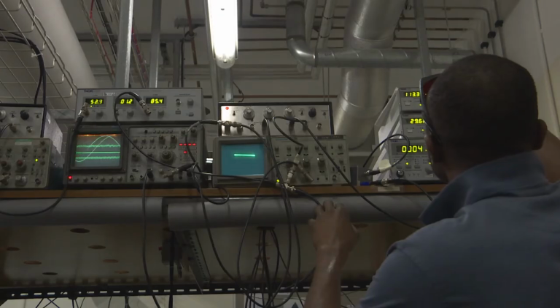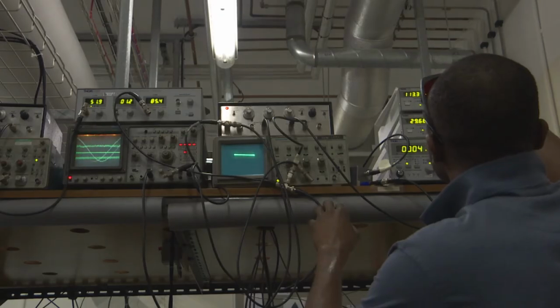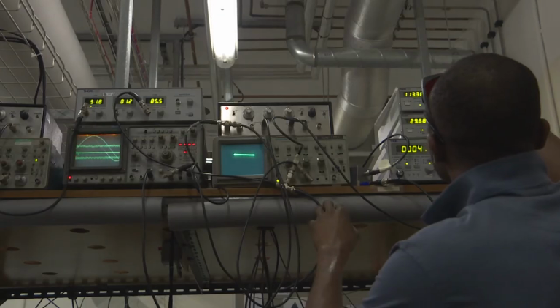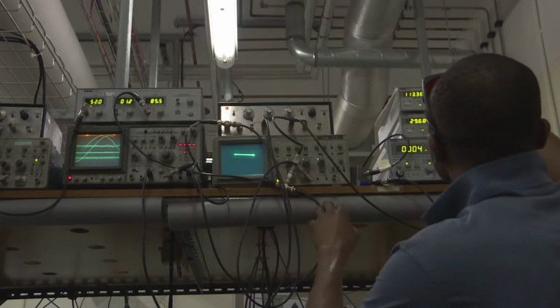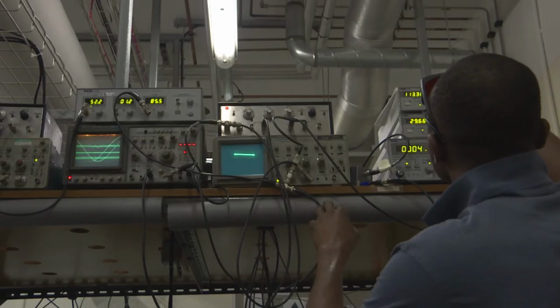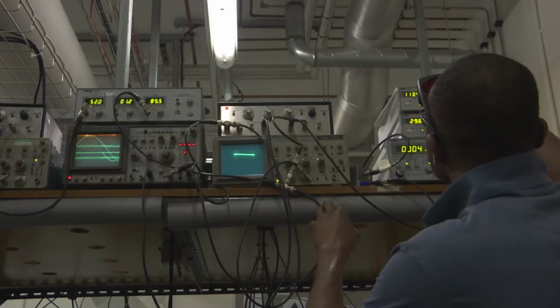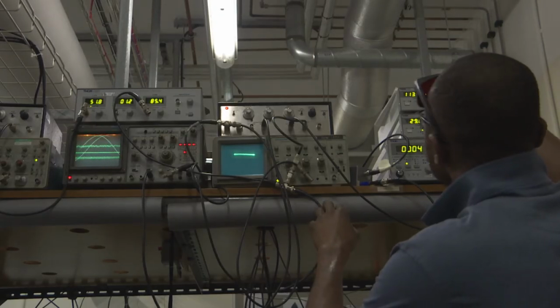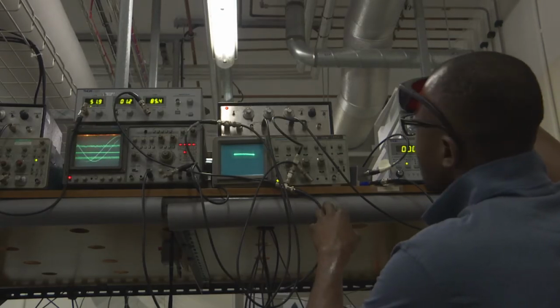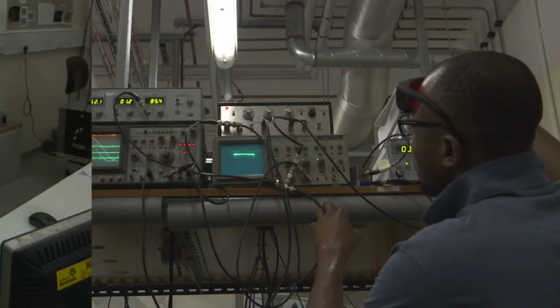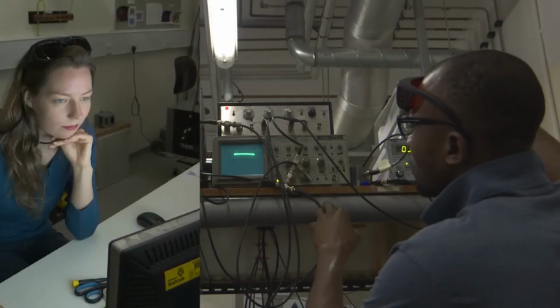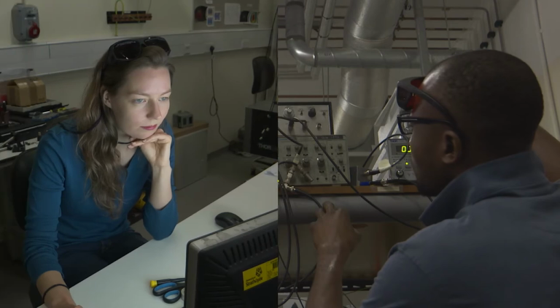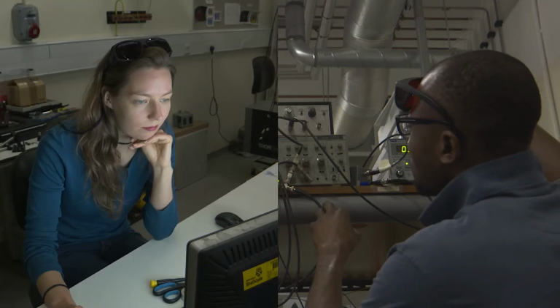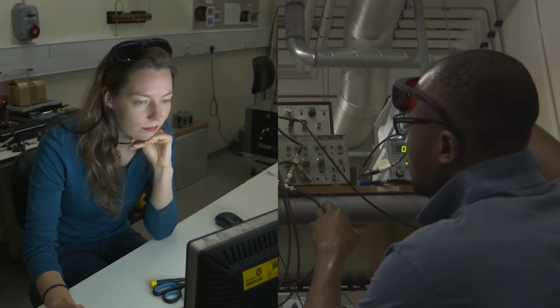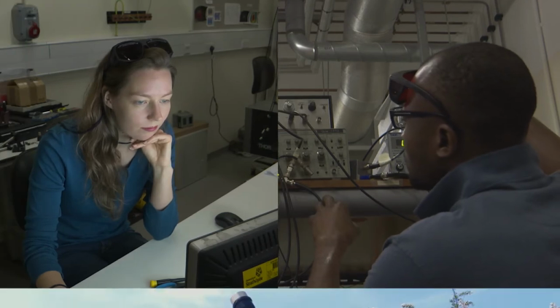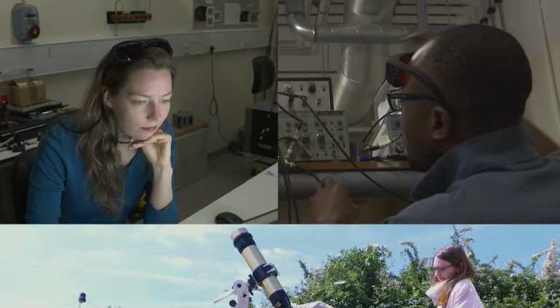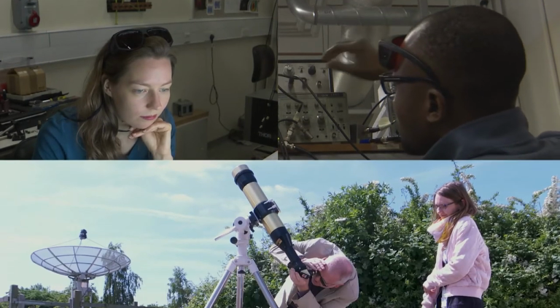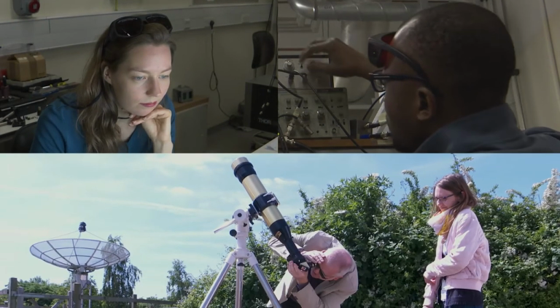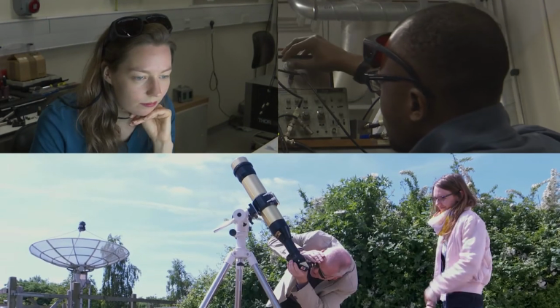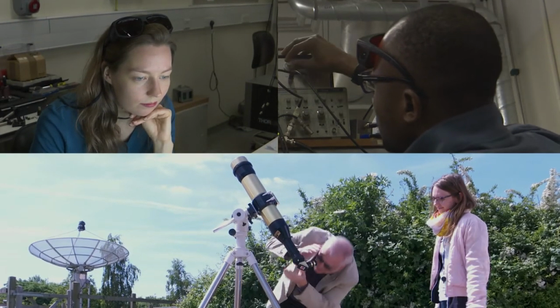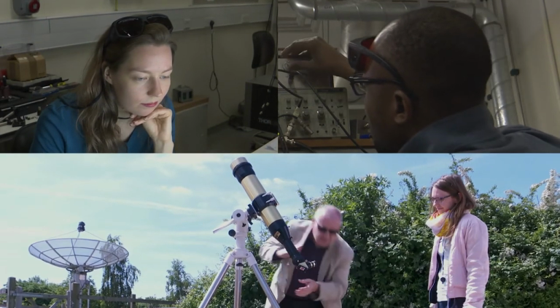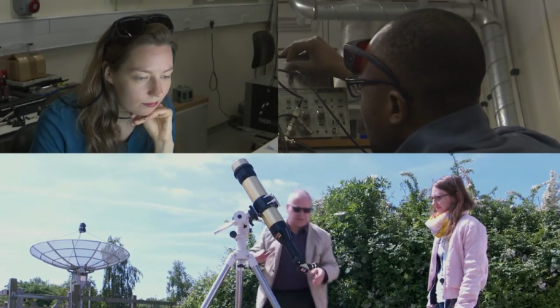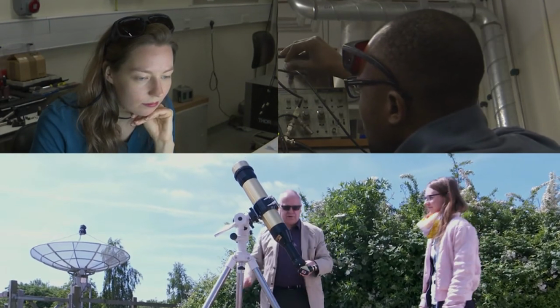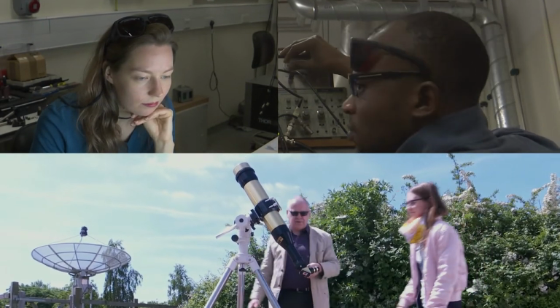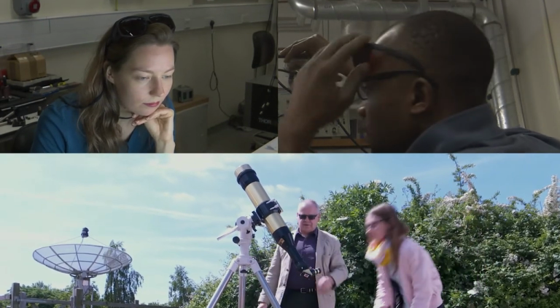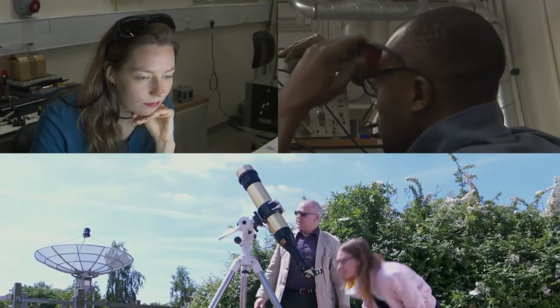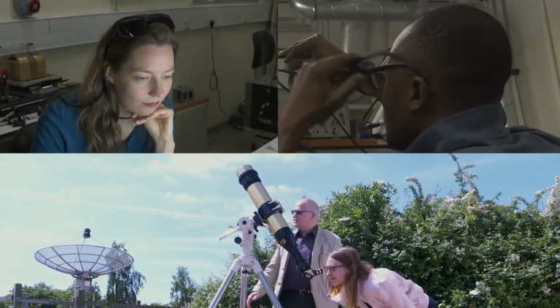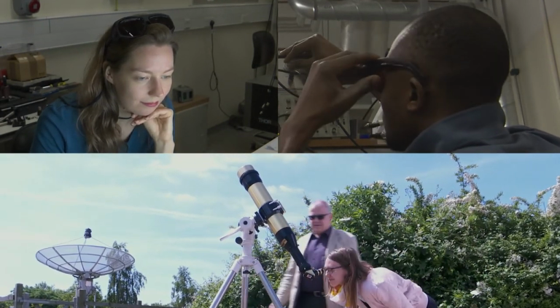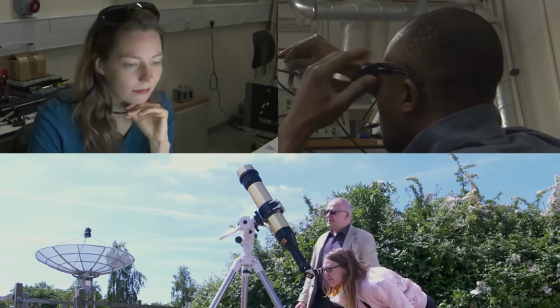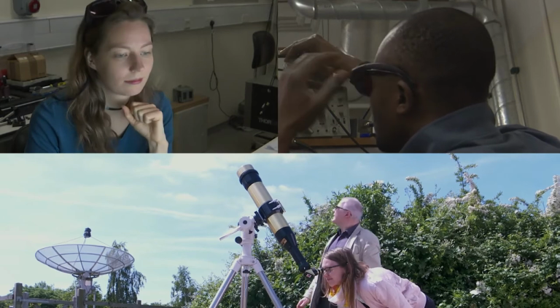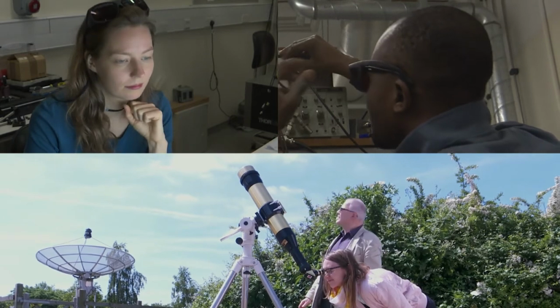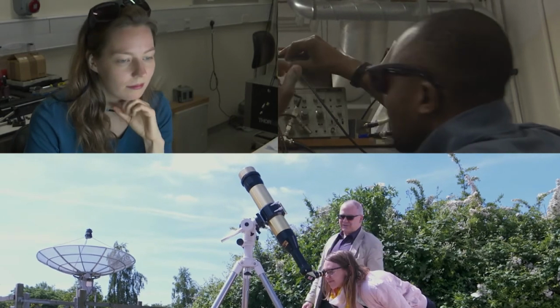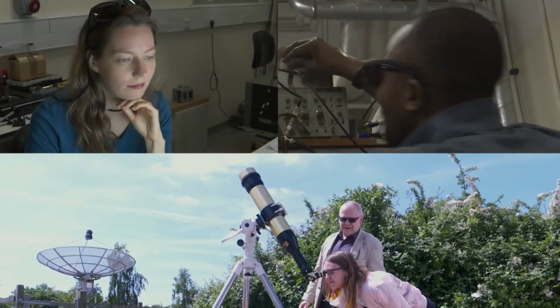As a physical sciences student, you will learn how to describe, analyse, test and explain physical phenomena using mathematical tools and experiments.